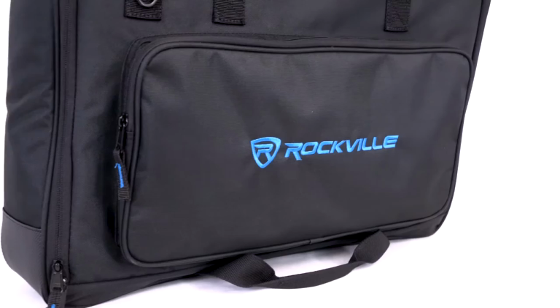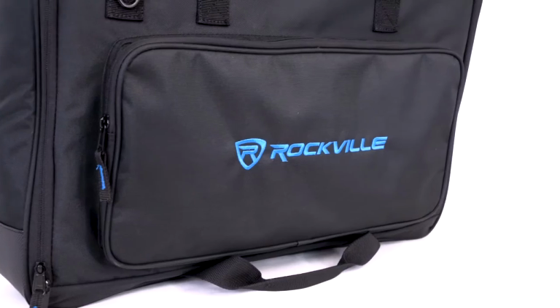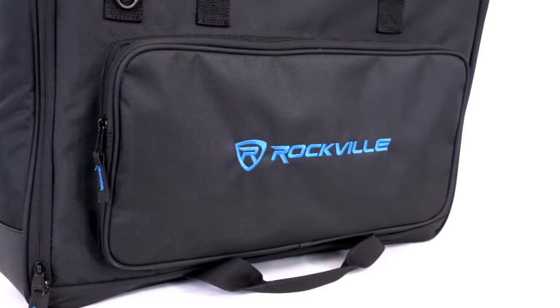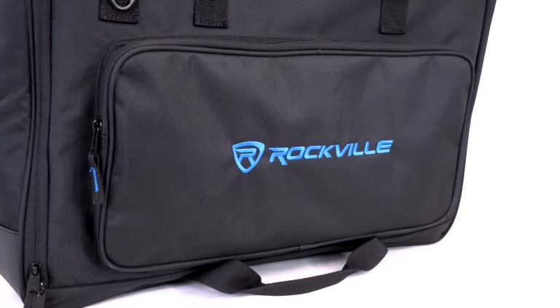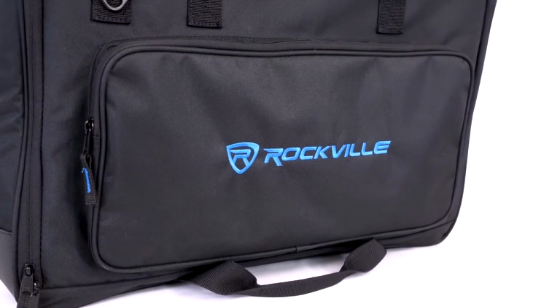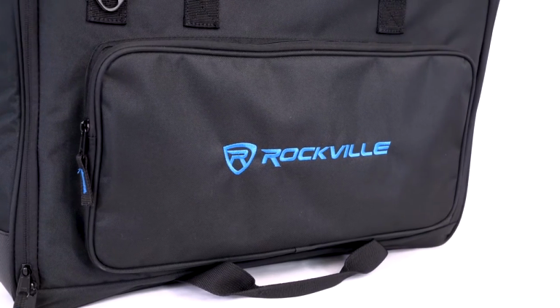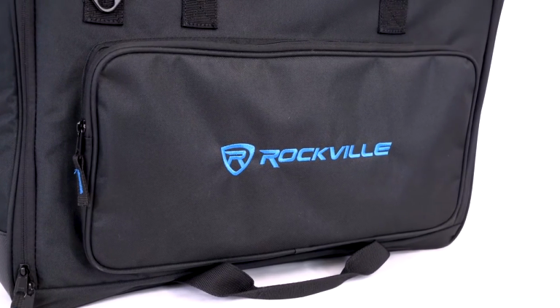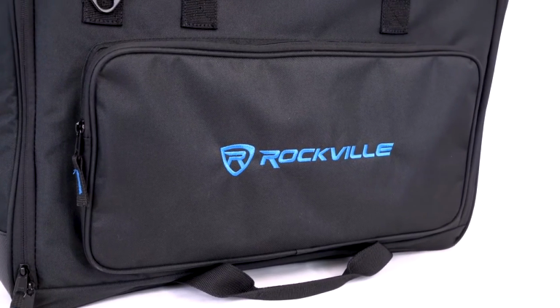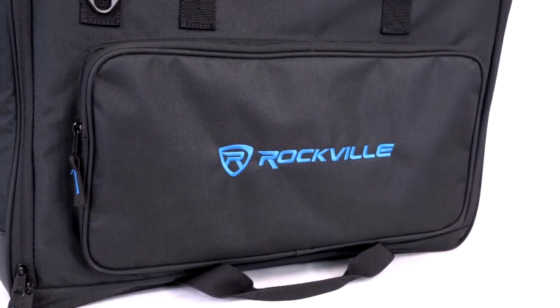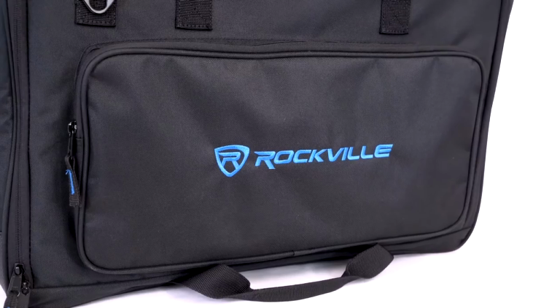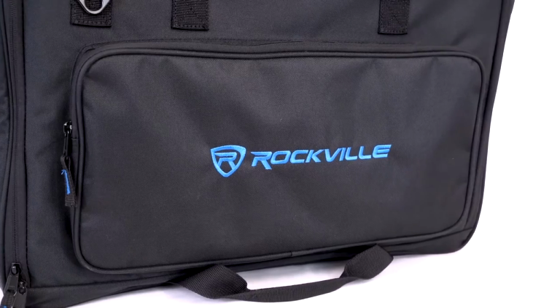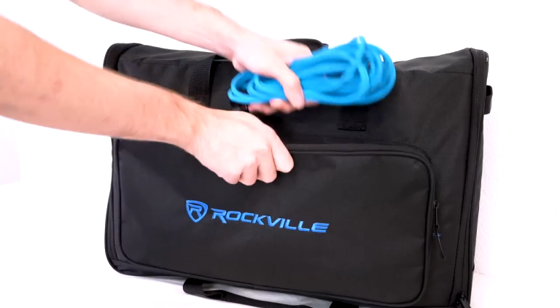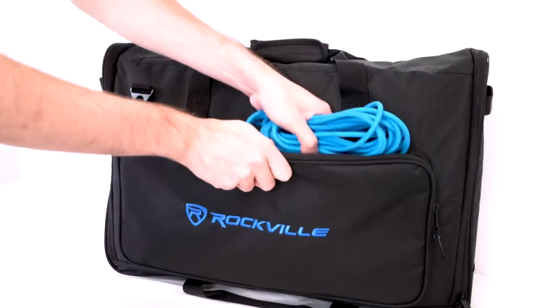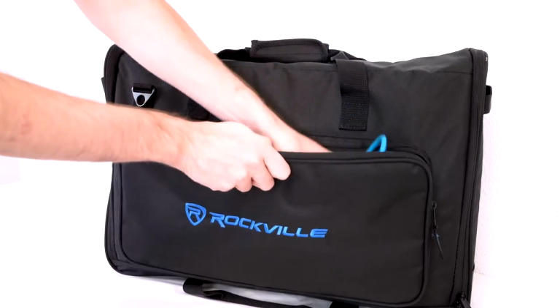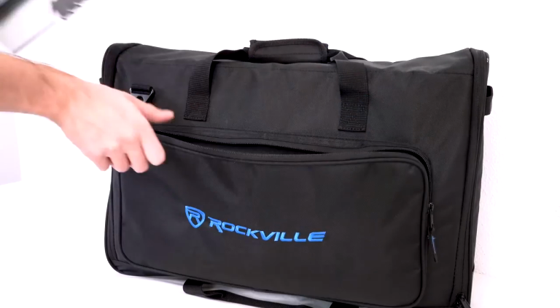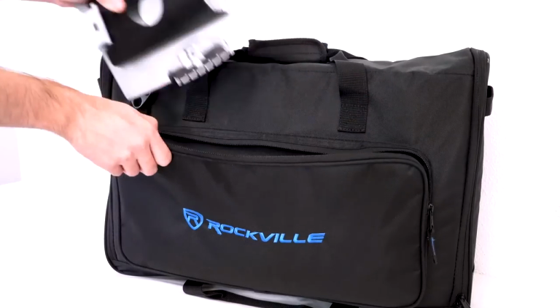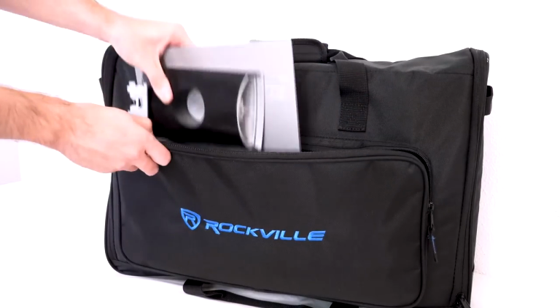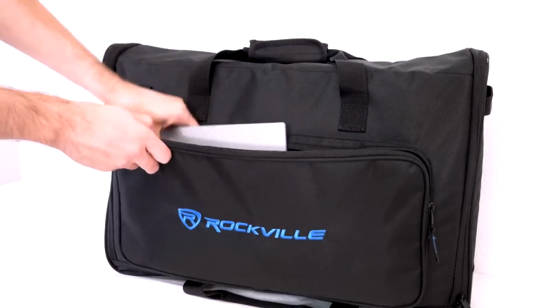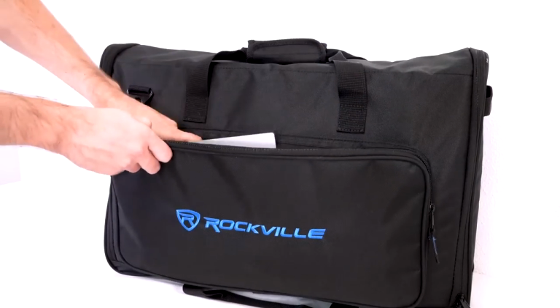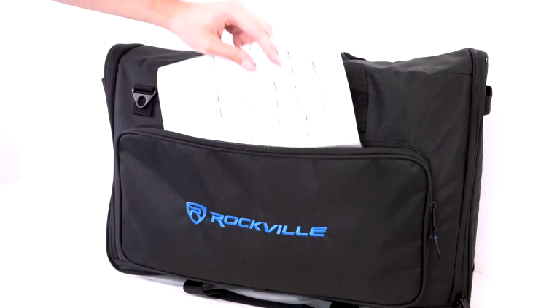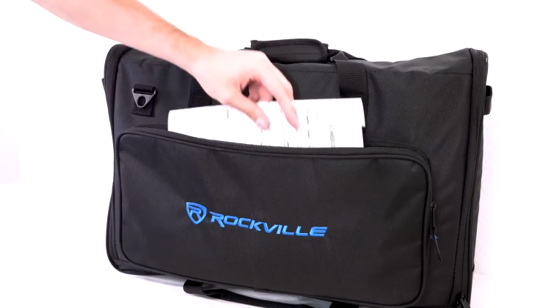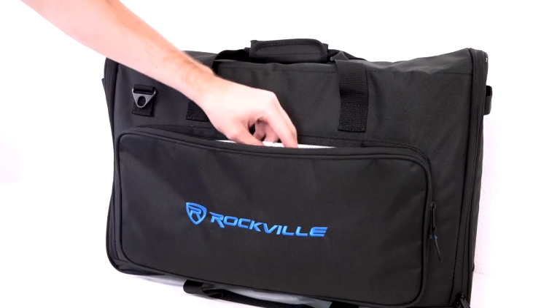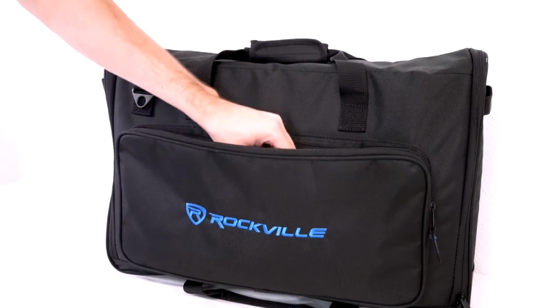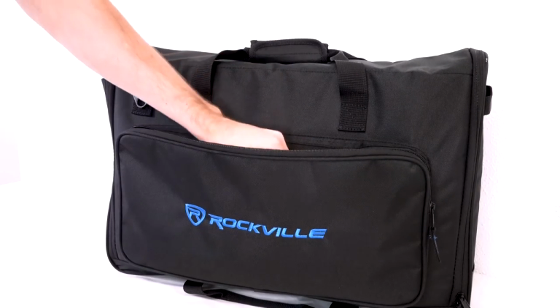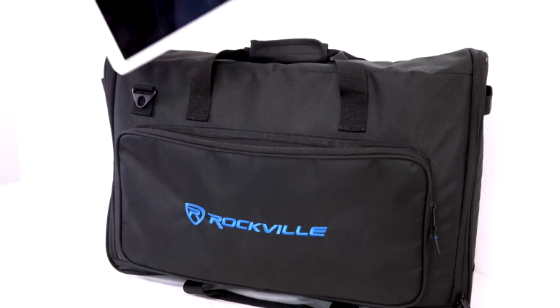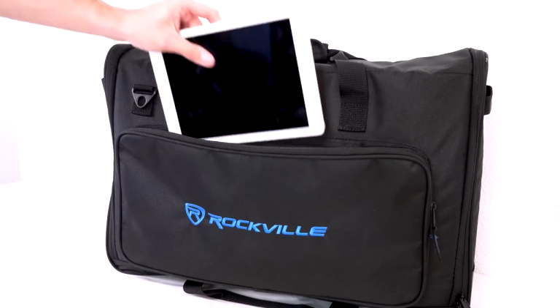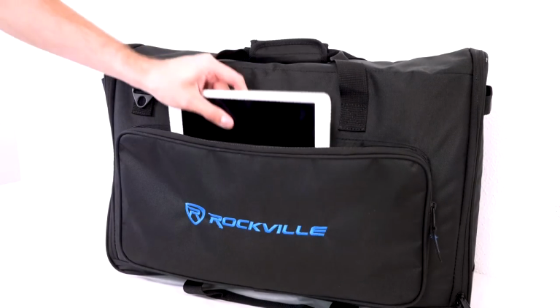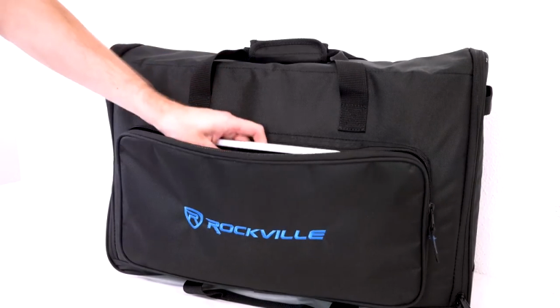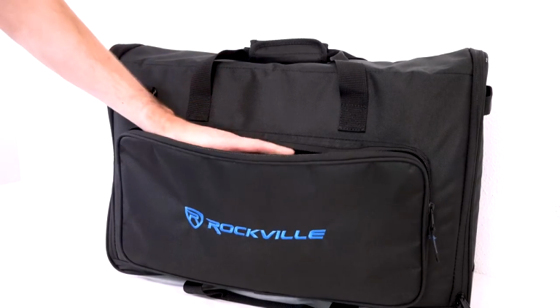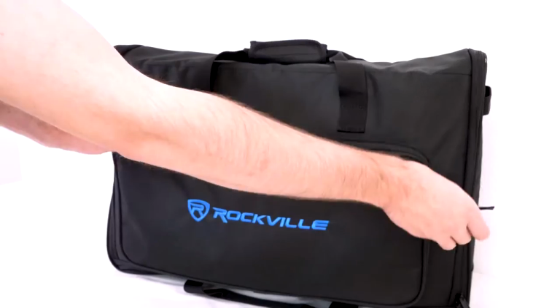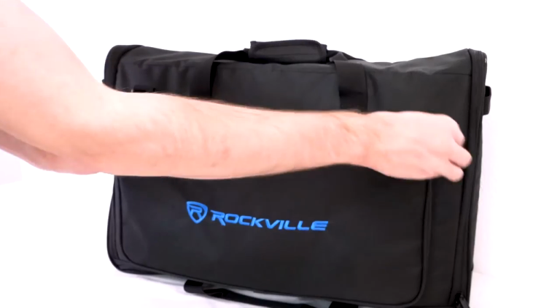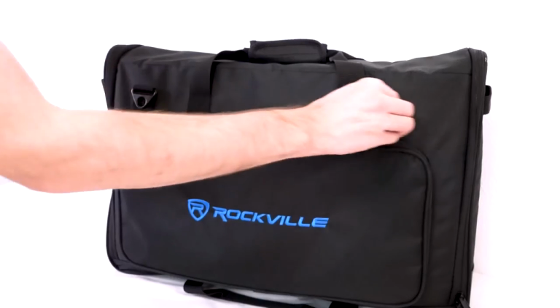Both bags feature a front pocket that is perfect to hold cables, small monitor stands, sheet music, microphones, tablets, and many other accessories.